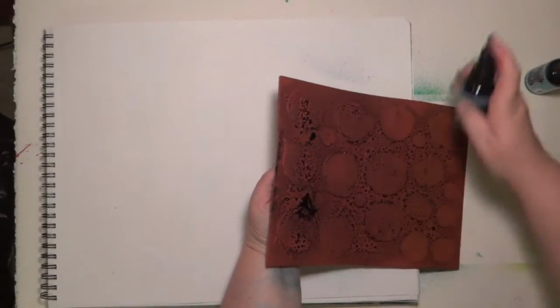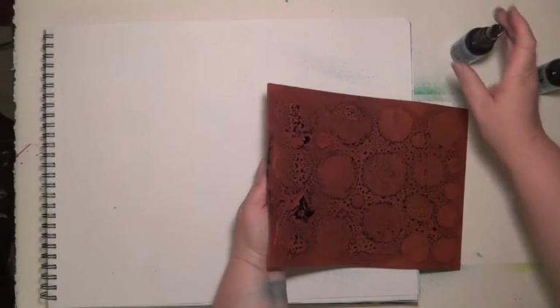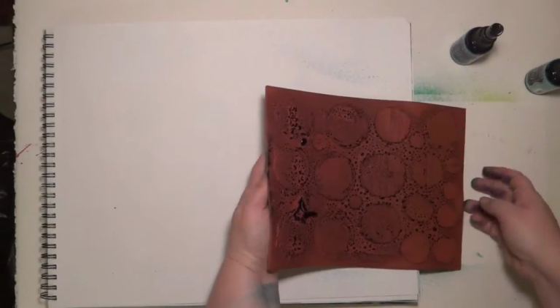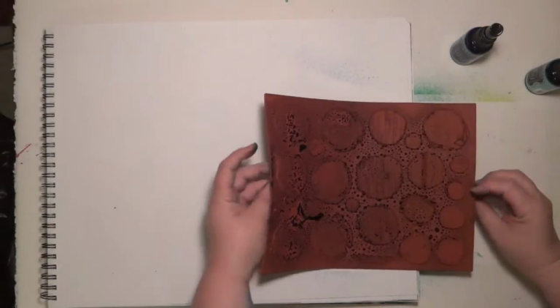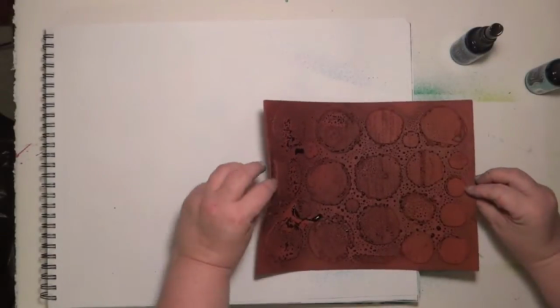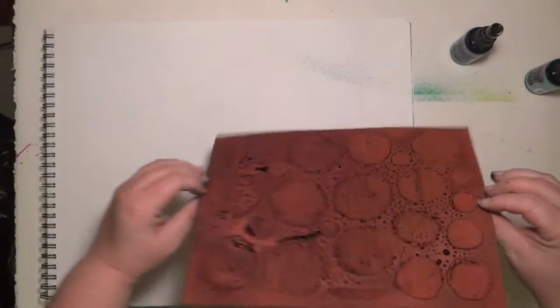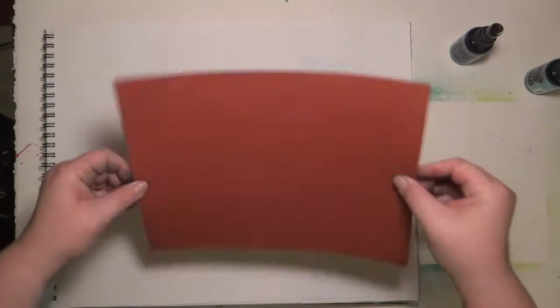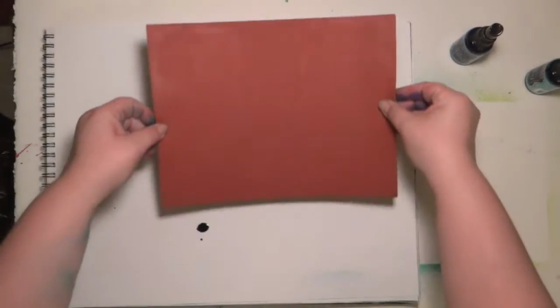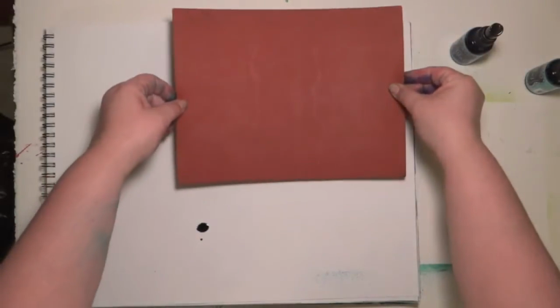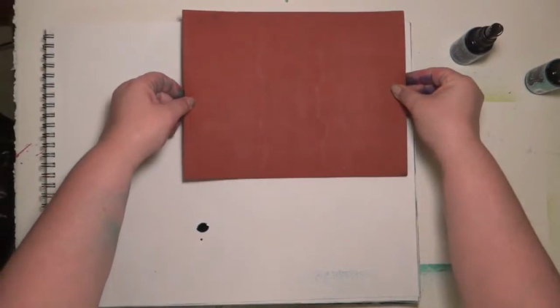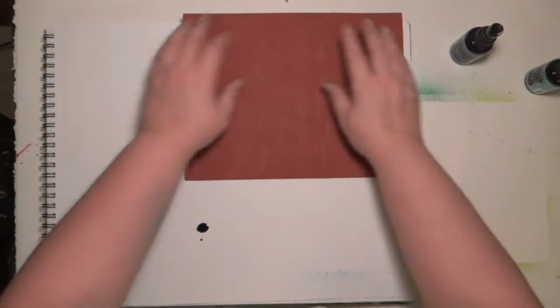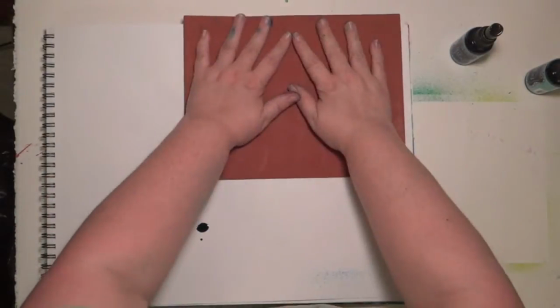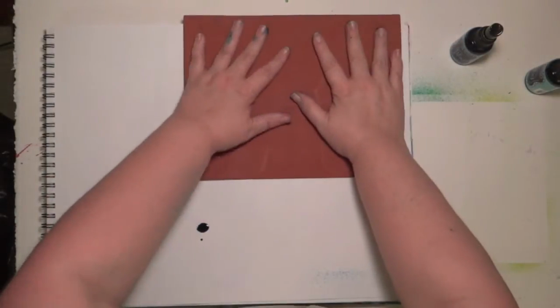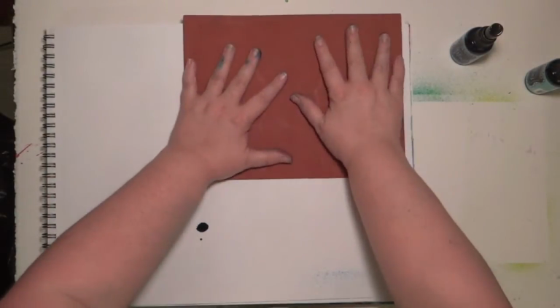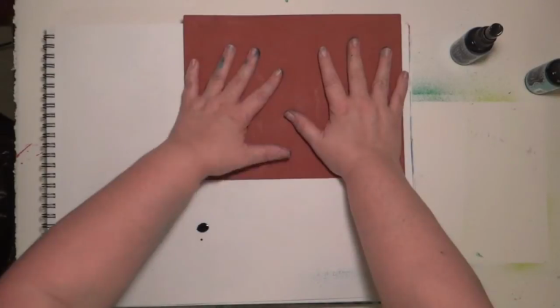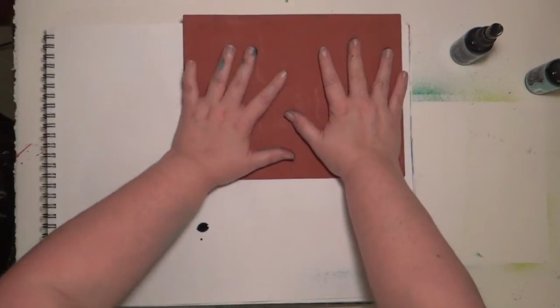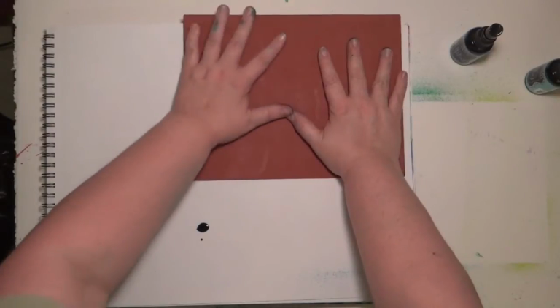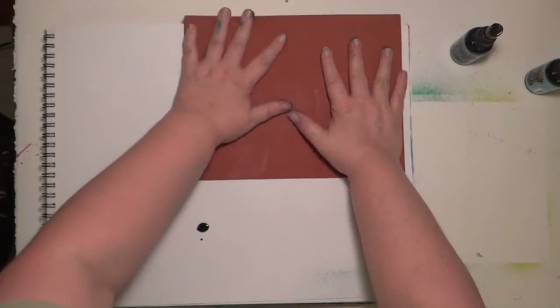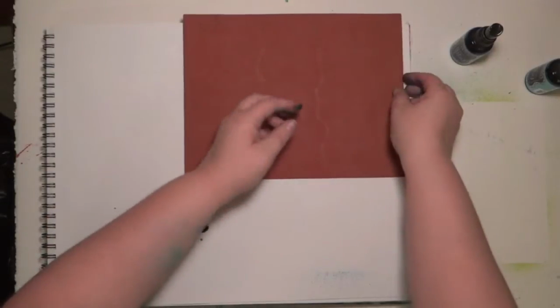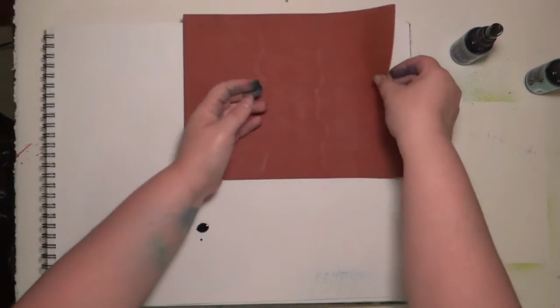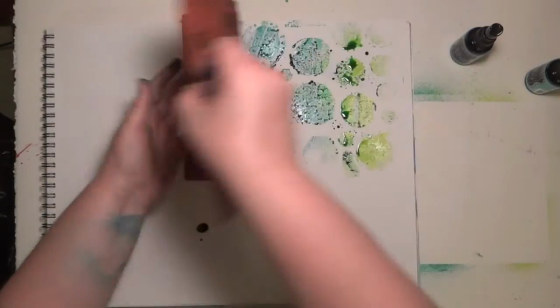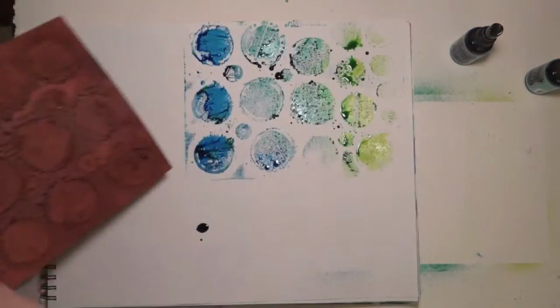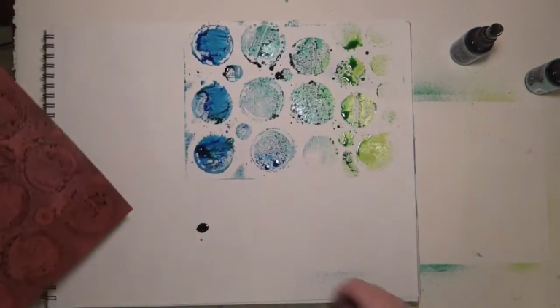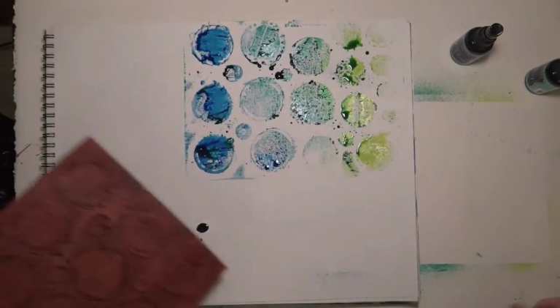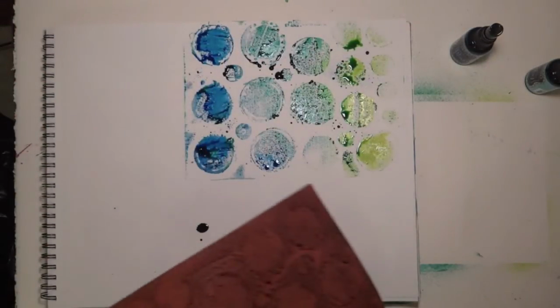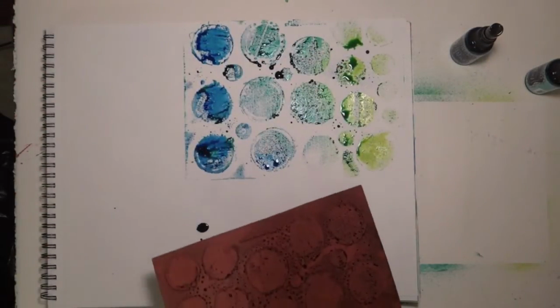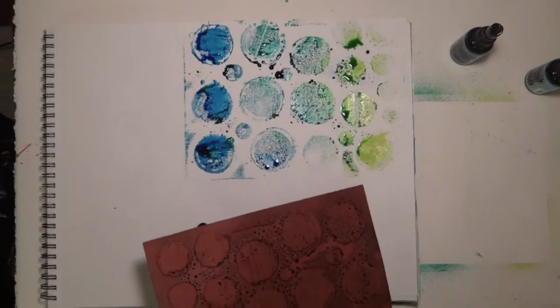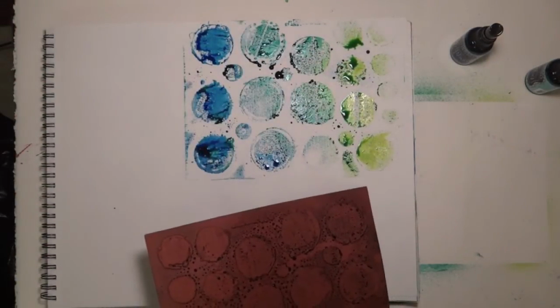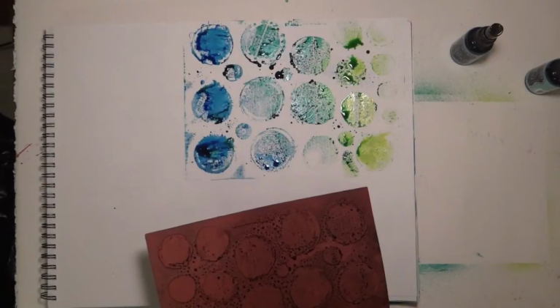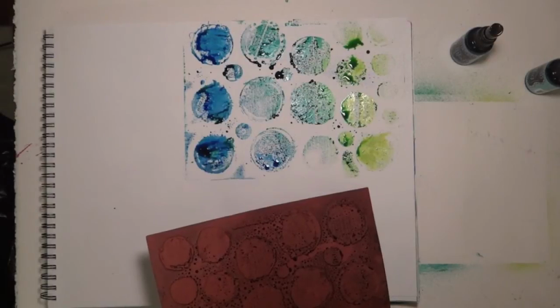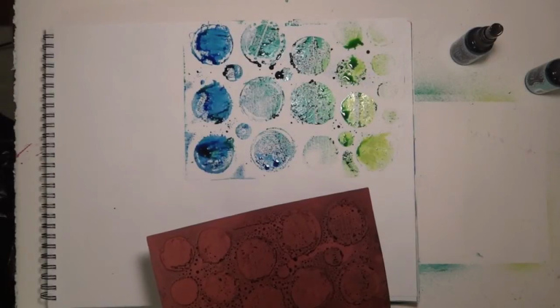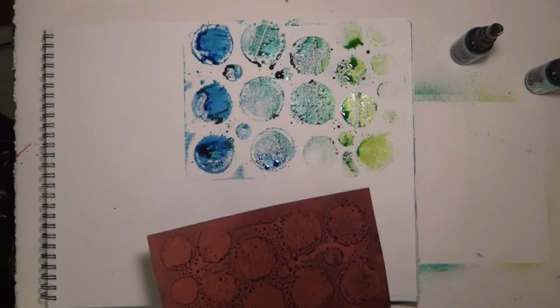I picked three colors that will blend together and make new colors together. The ink is runny, it is gooey, it is wonderful, and I'm just gonna put it down. I'm not gonna get a lot of detail with this technique, but I get a wonderful background.